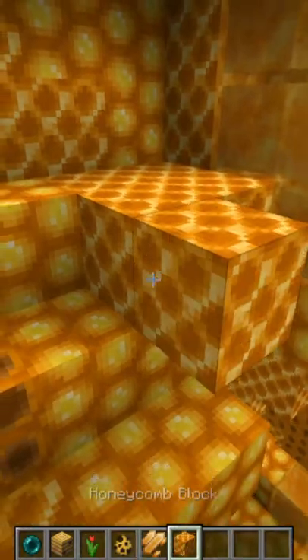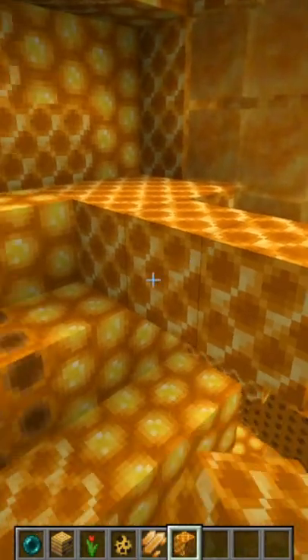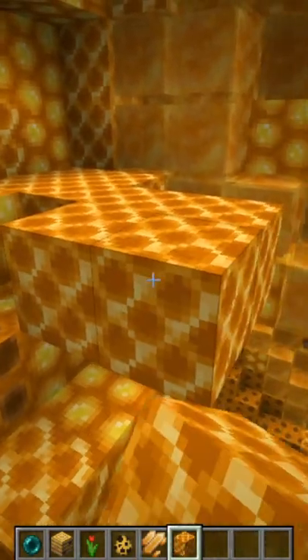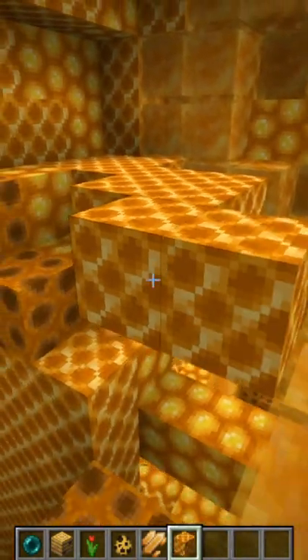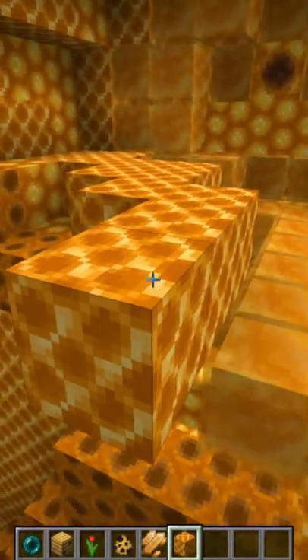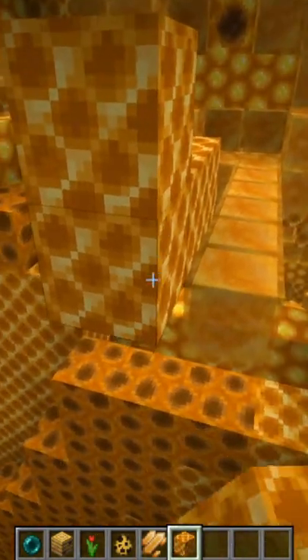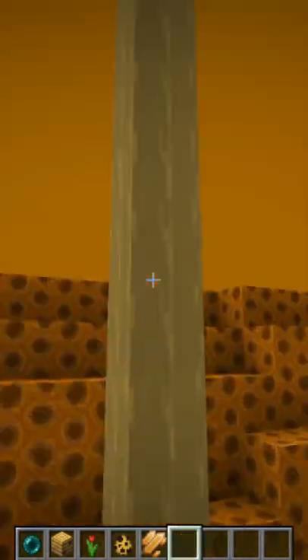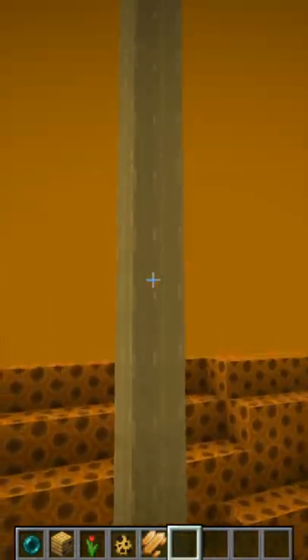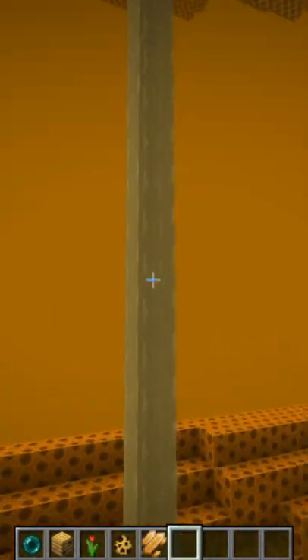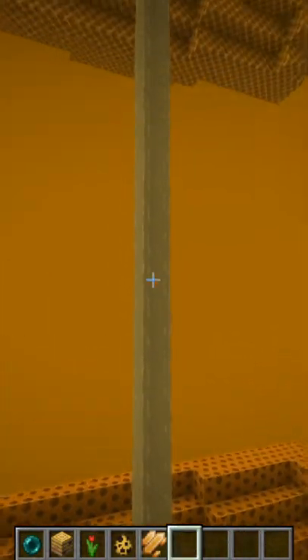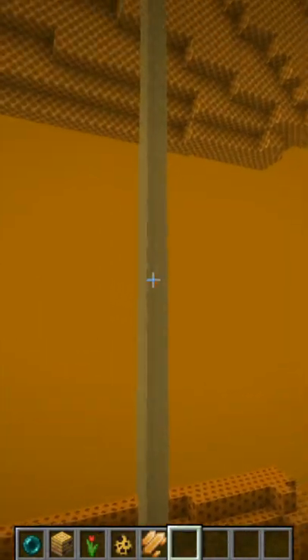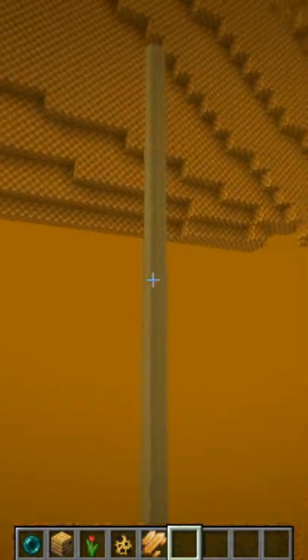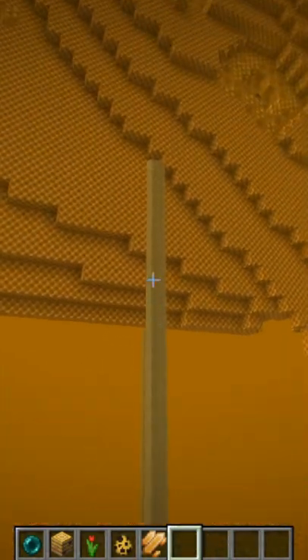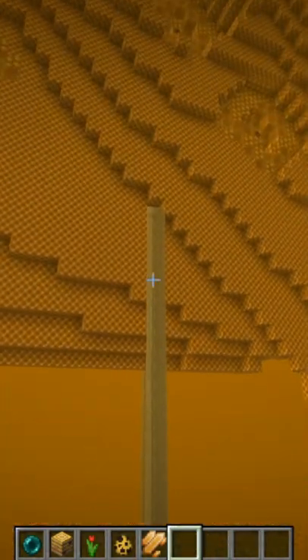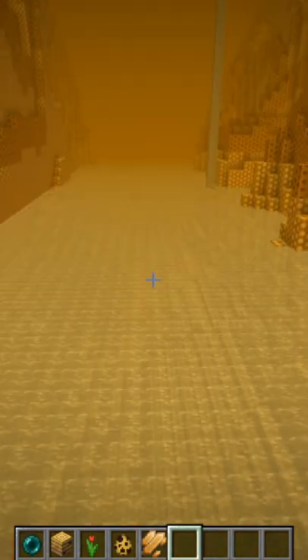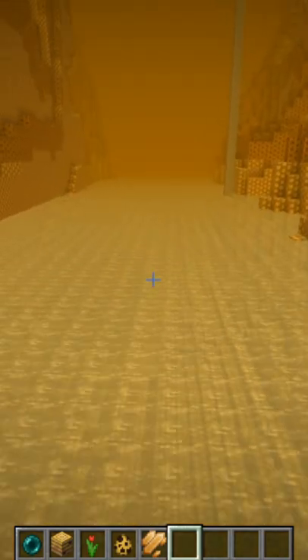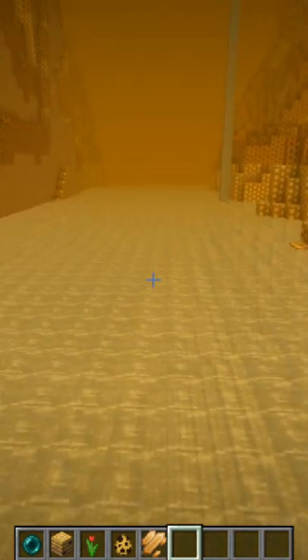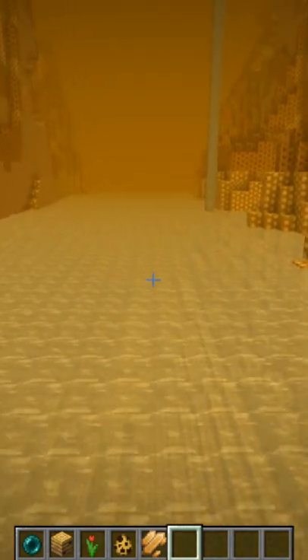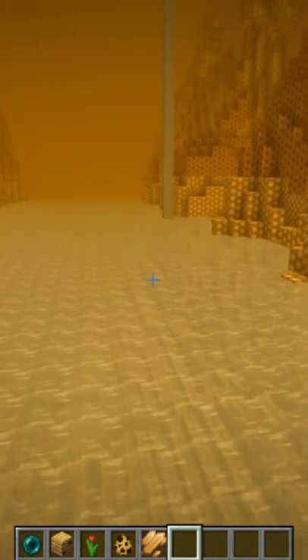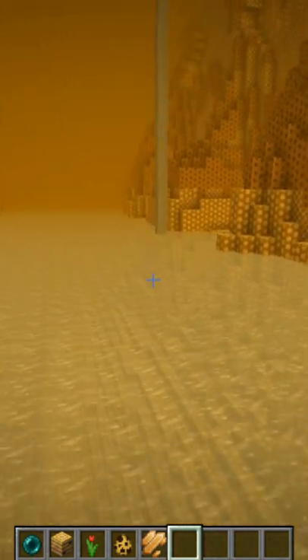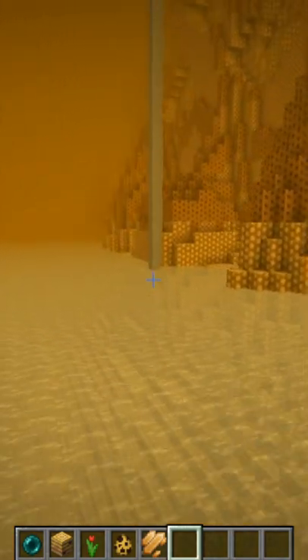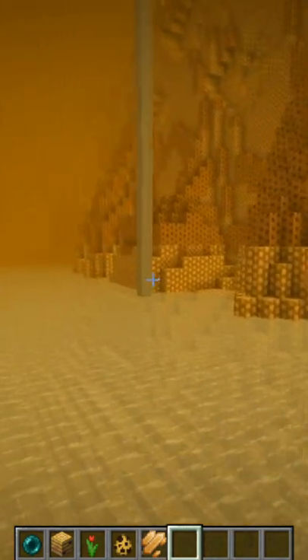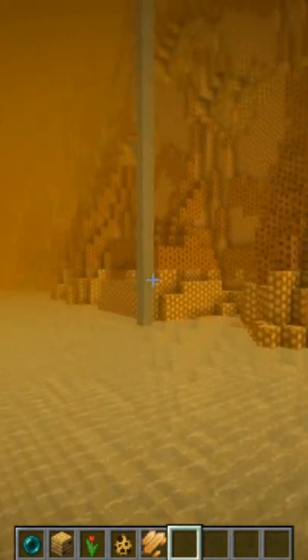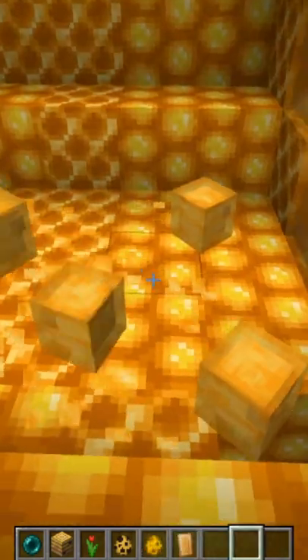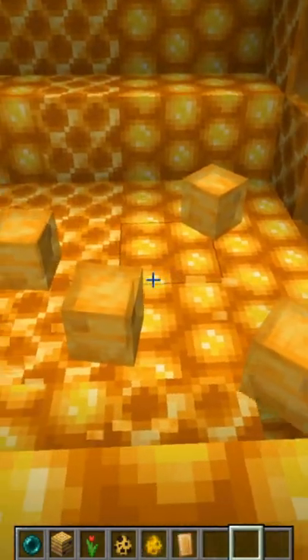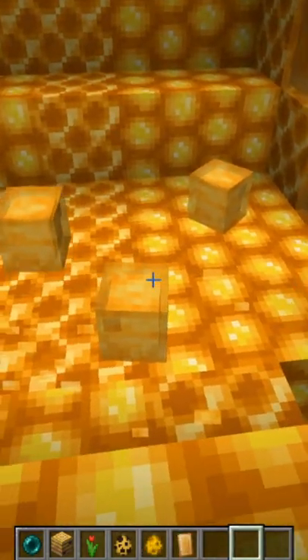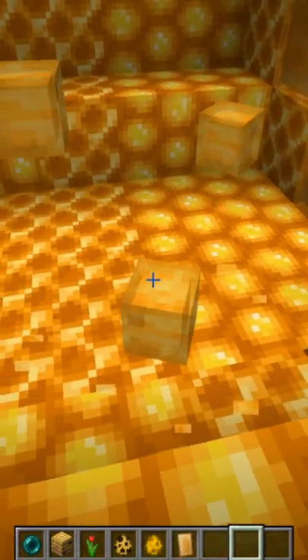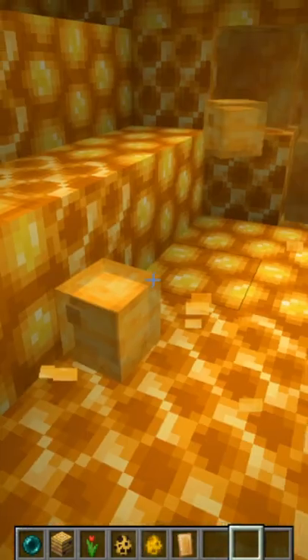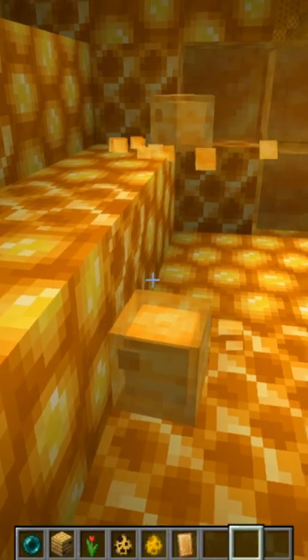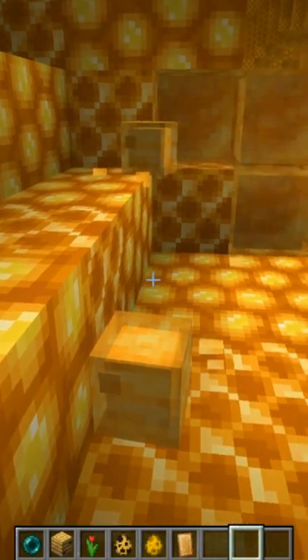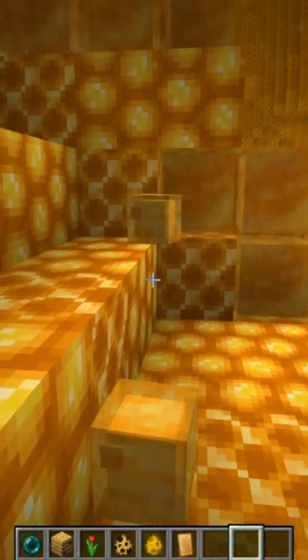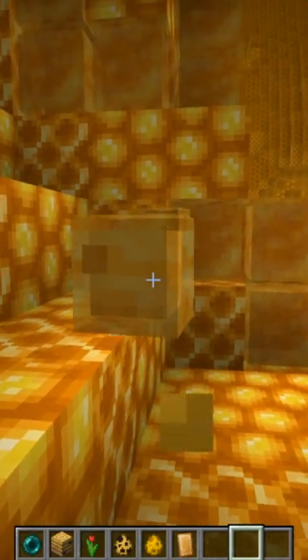There are honeycomb blocks that you can decorate with, and a new liquid called sugar water which is exclusively found in the Bumble Zone. Explore long enough to find the cute honey slime mob.